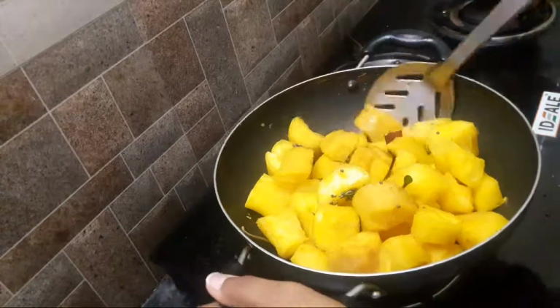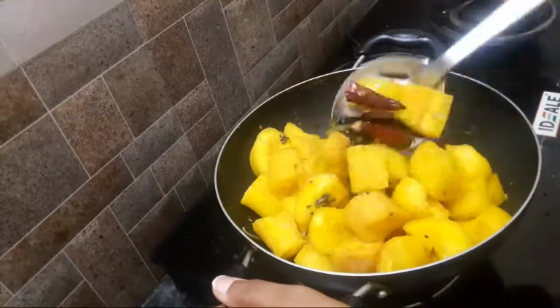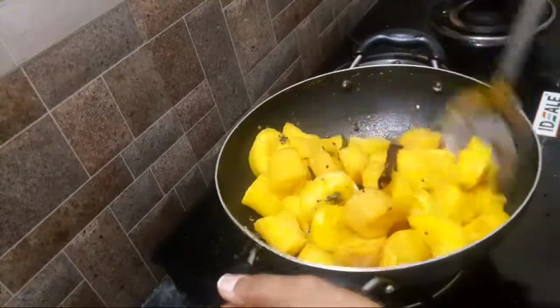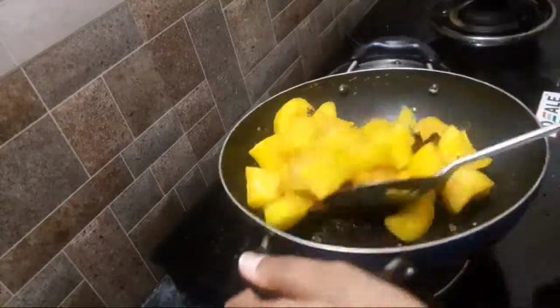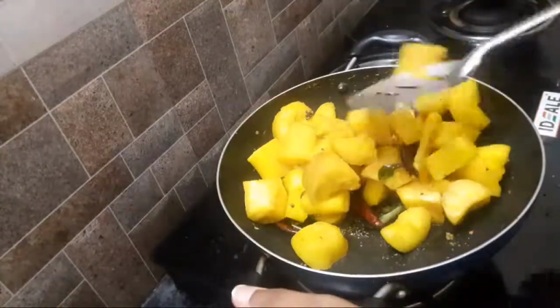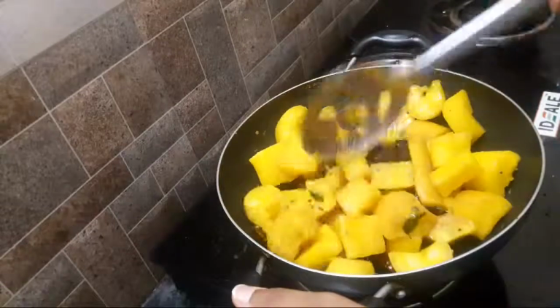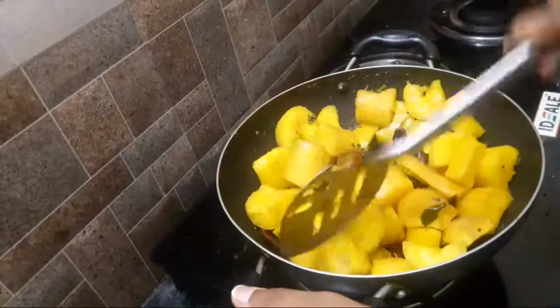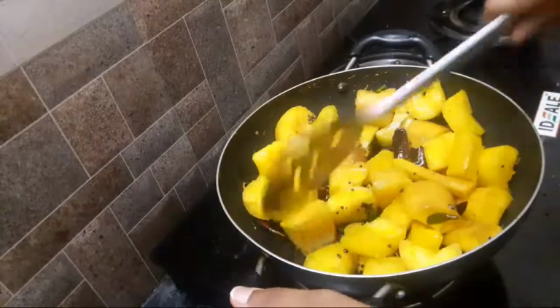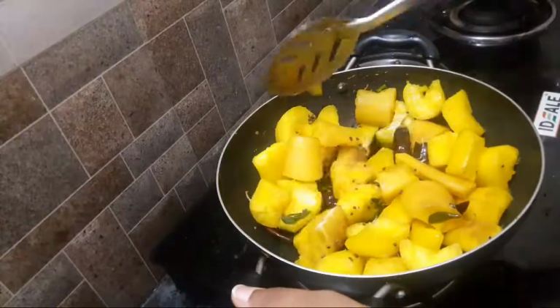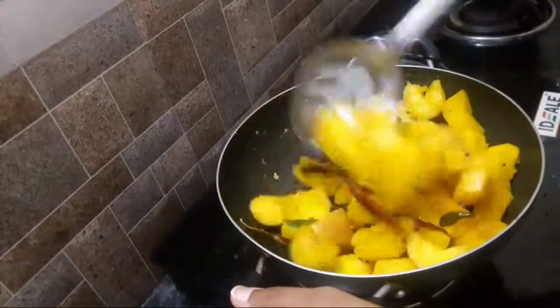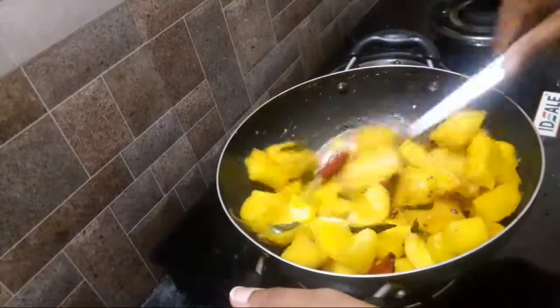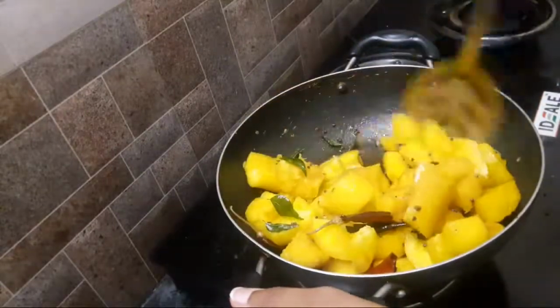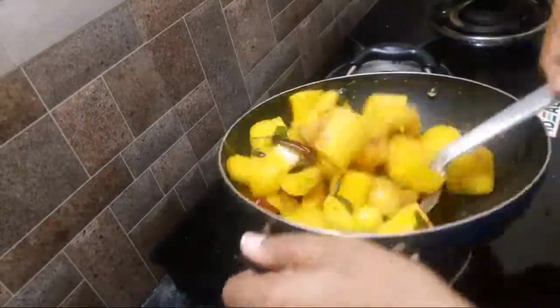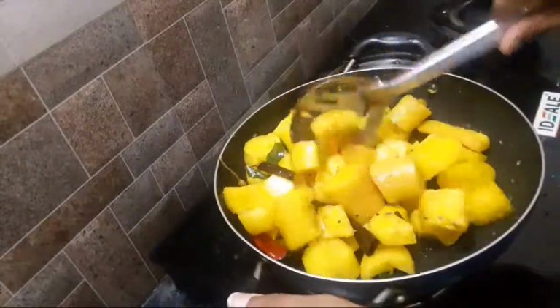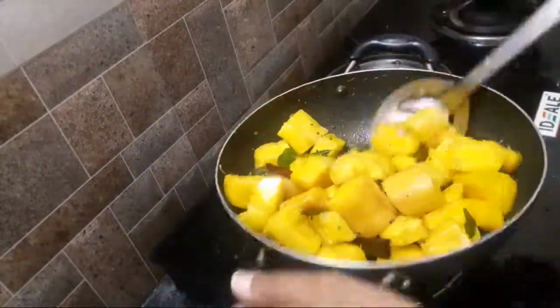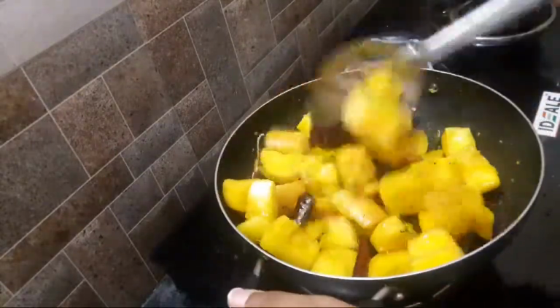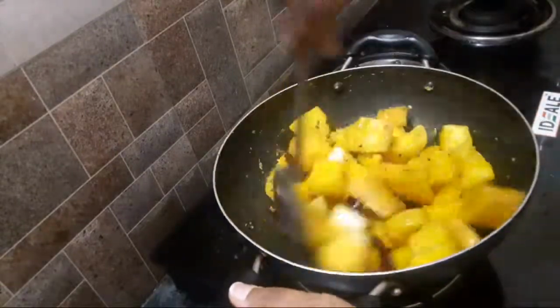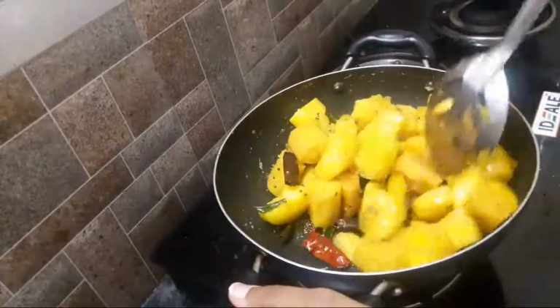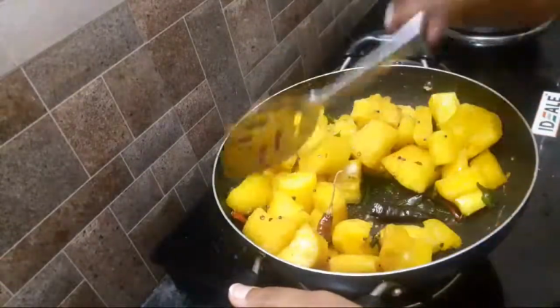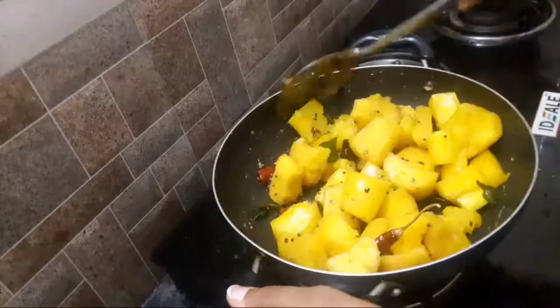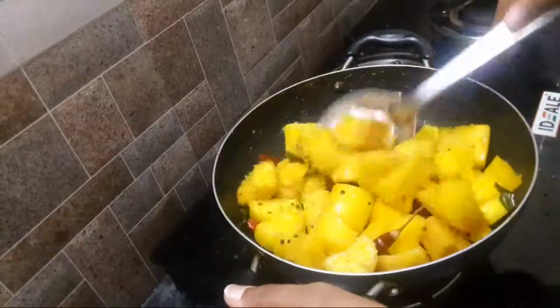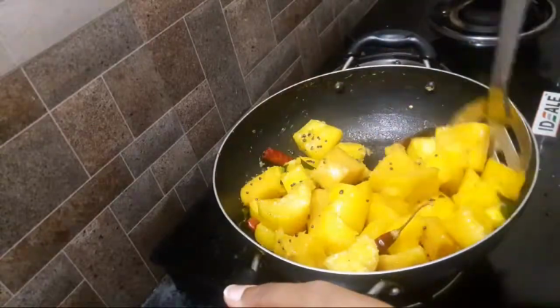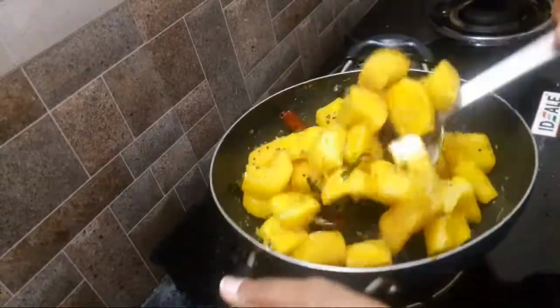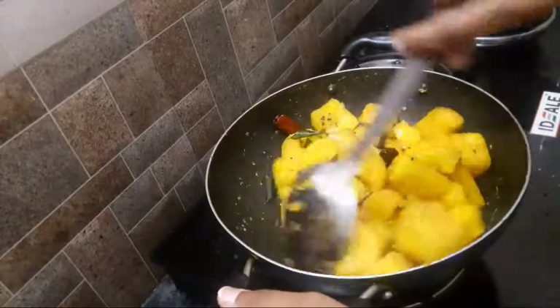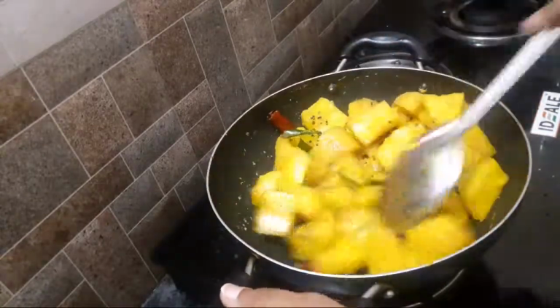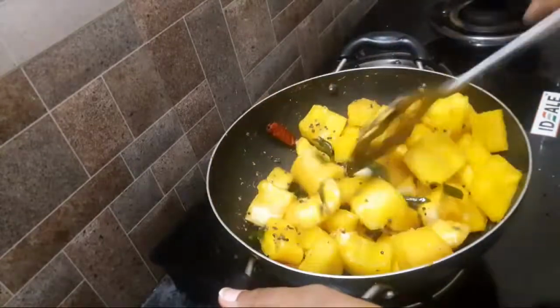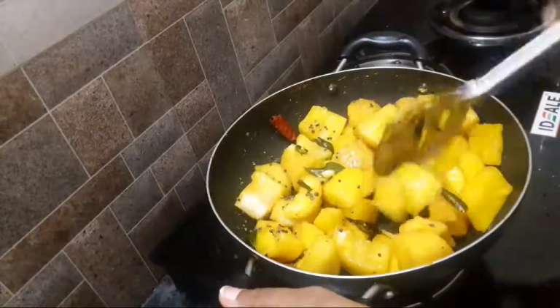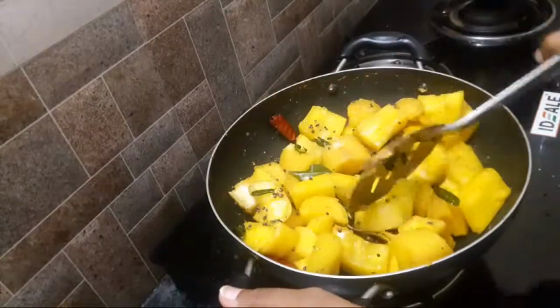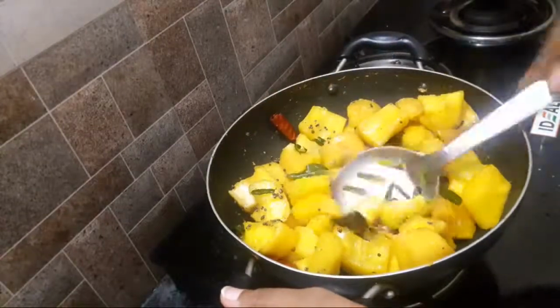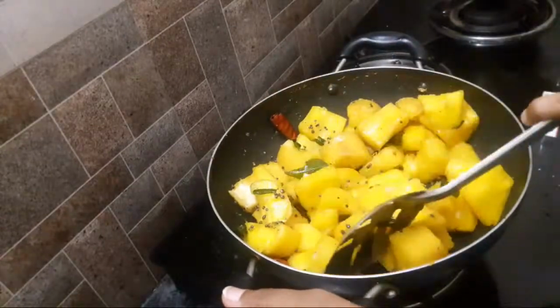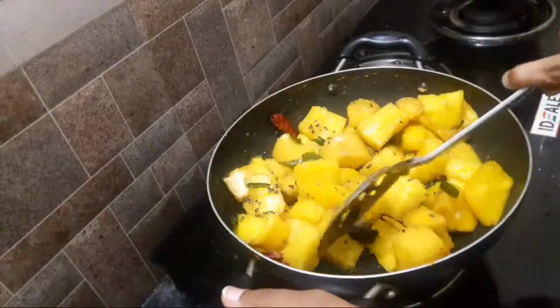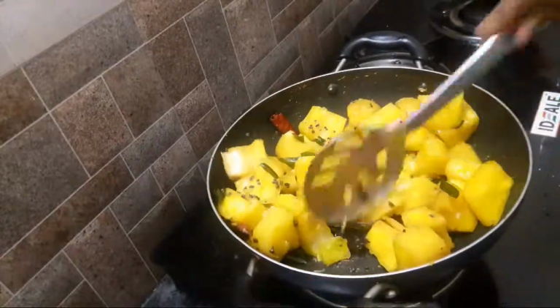Now we are ready. This is the evening snack. We can eat it with coffee and tea. It's very tasty and easy to eat. If you come to school, we will give you a secret.